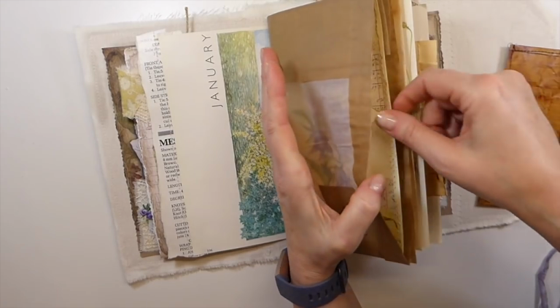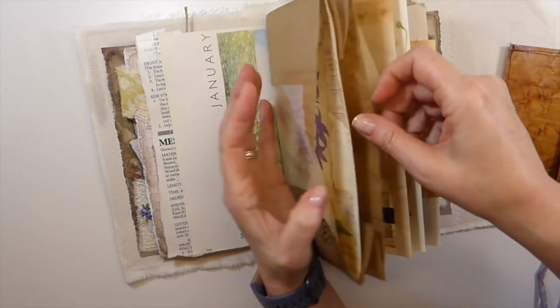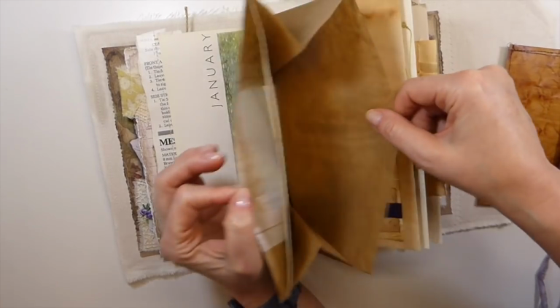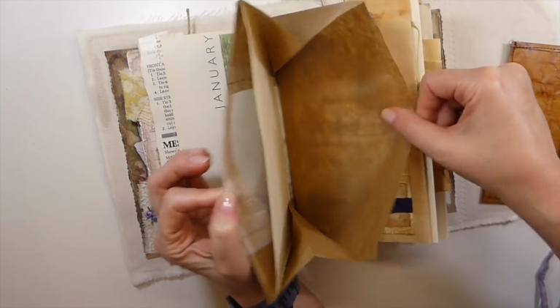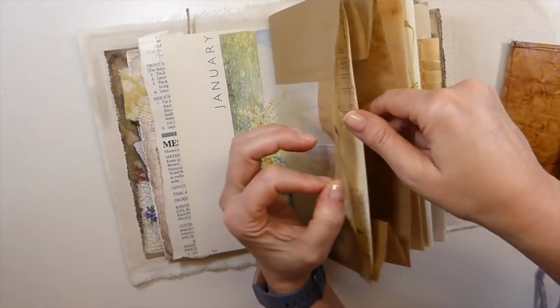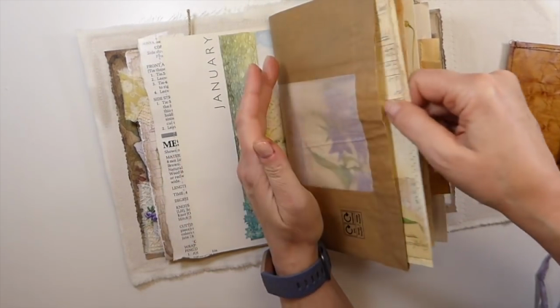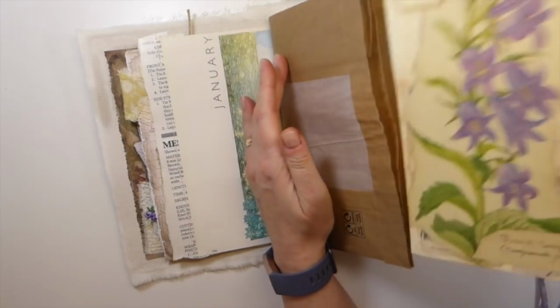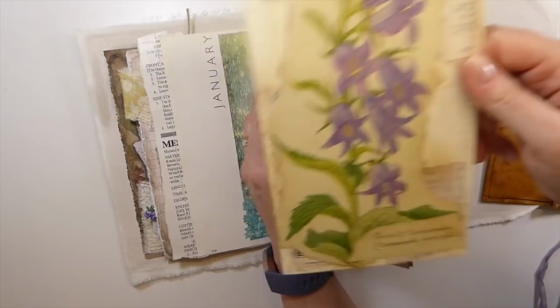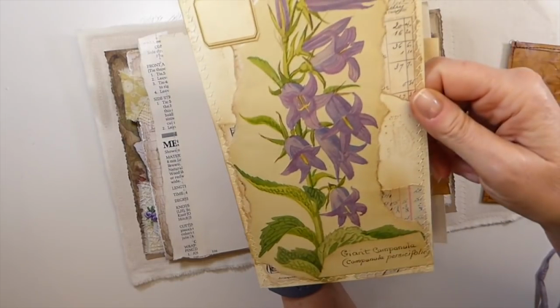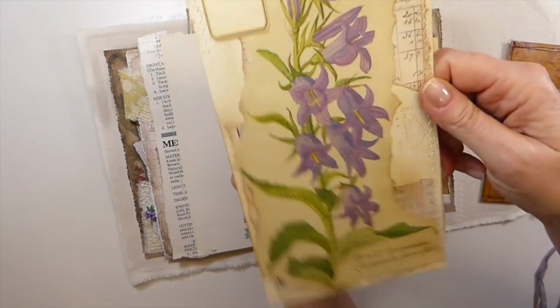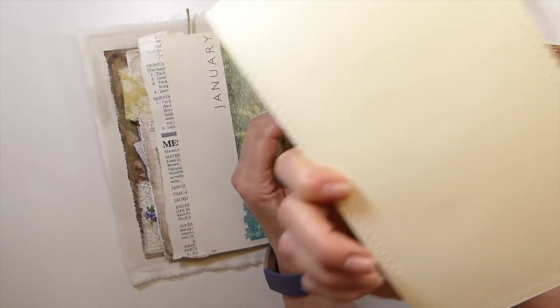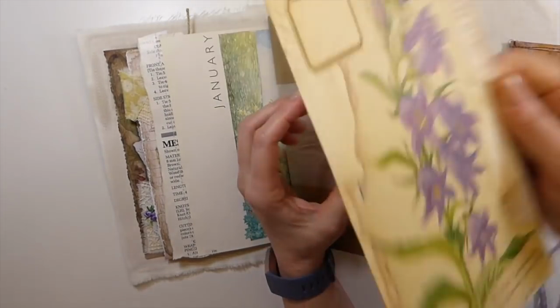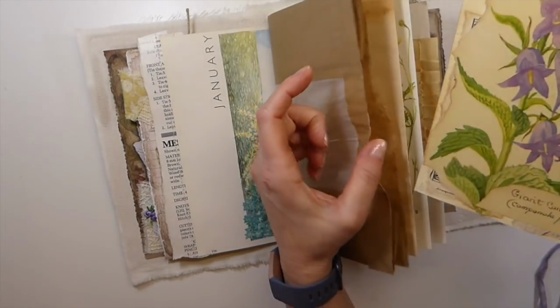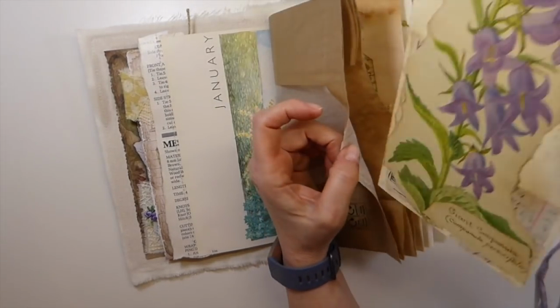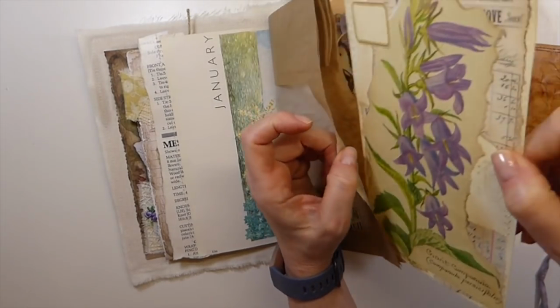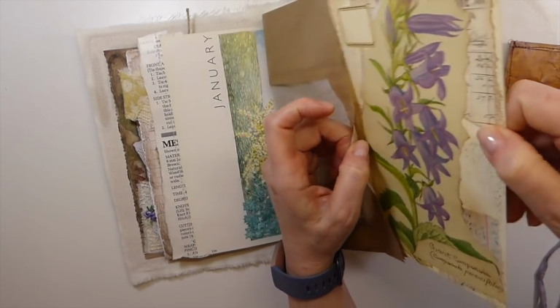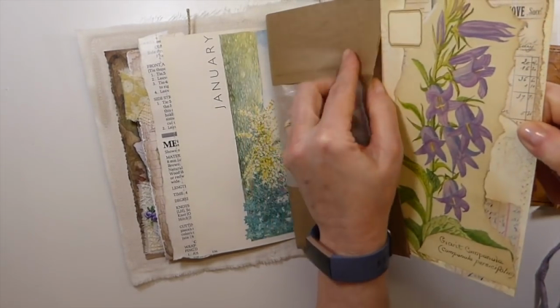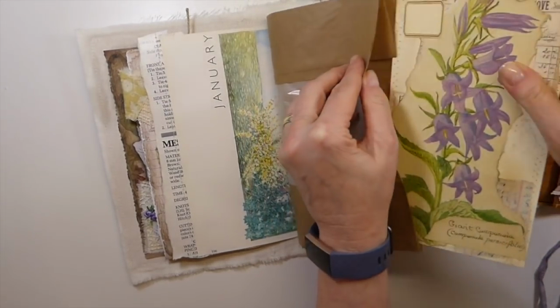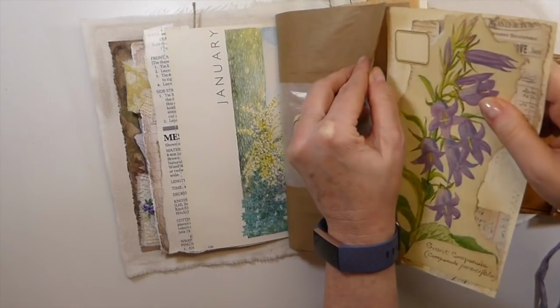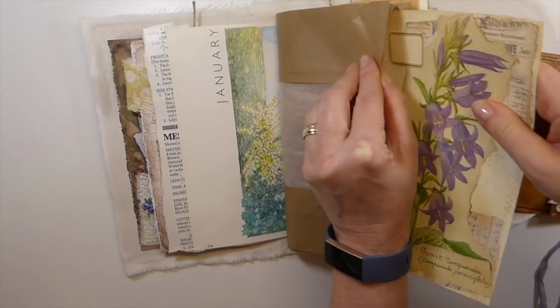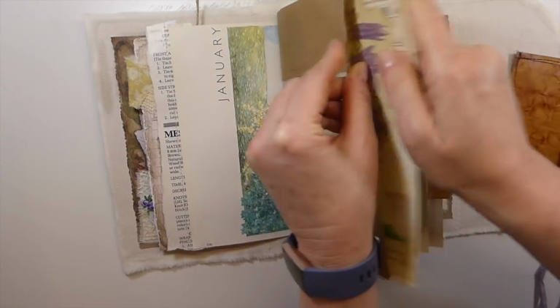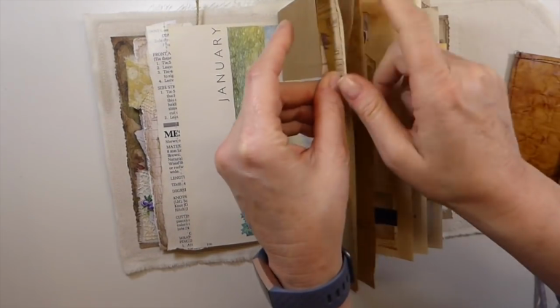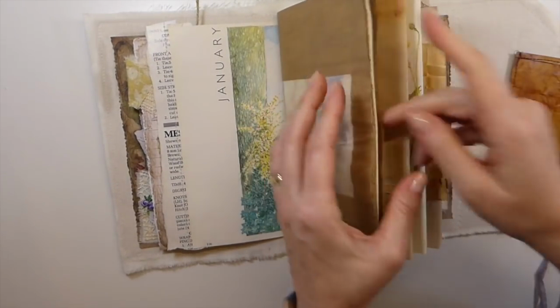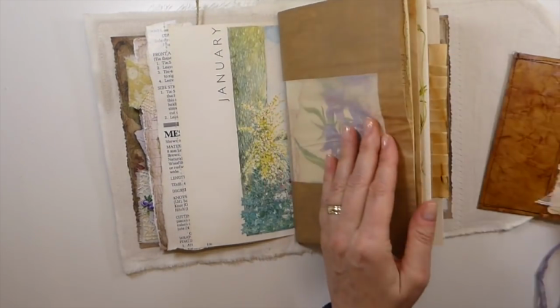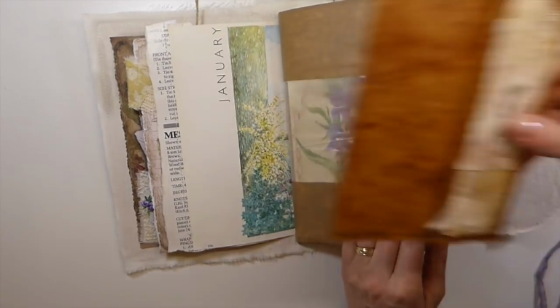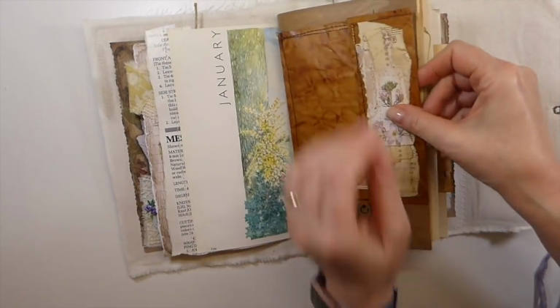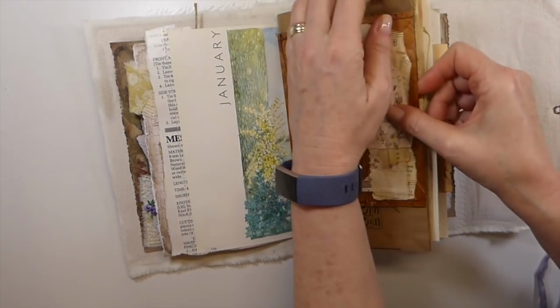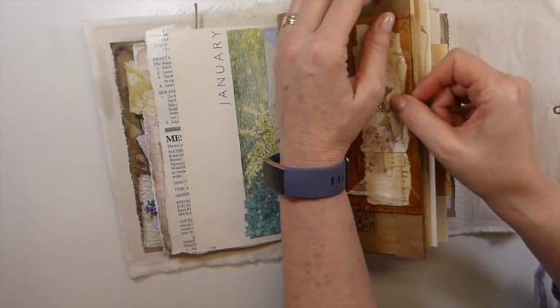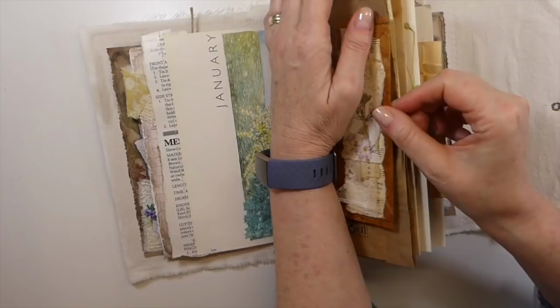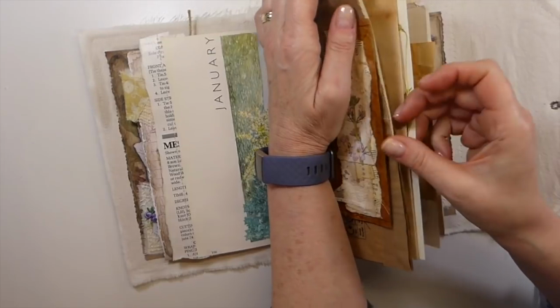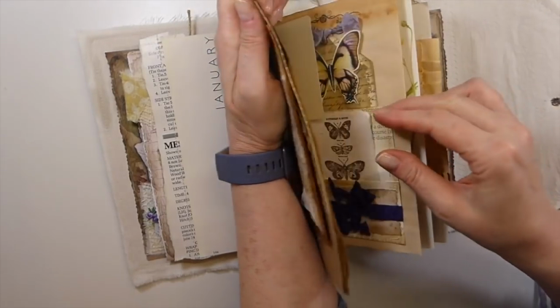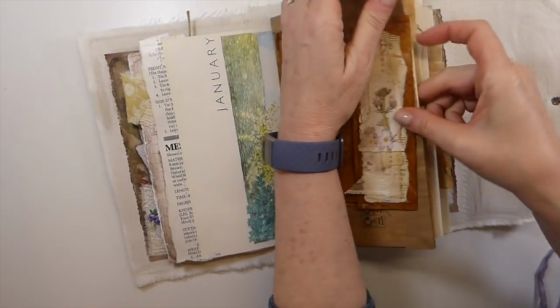And then here, these are big like bakery bags. And I've just made this giant journal card and tucked that in there, so it would peek through the glass window. Although with this over it, you can't really see it. But that's okay.